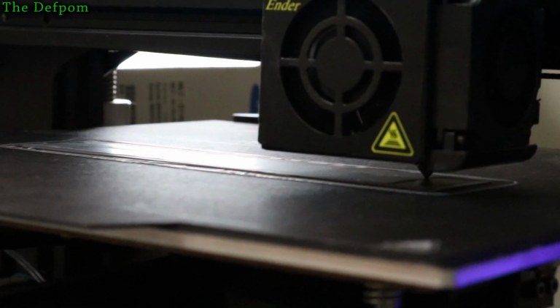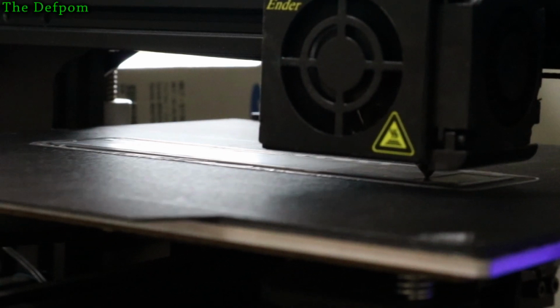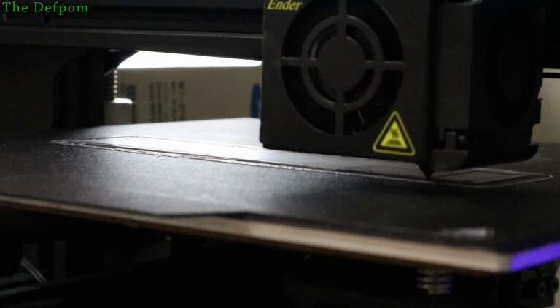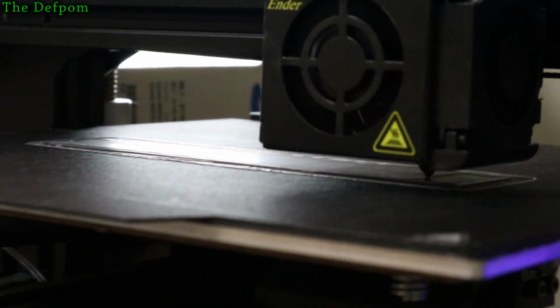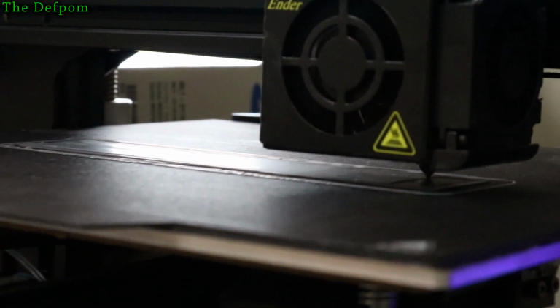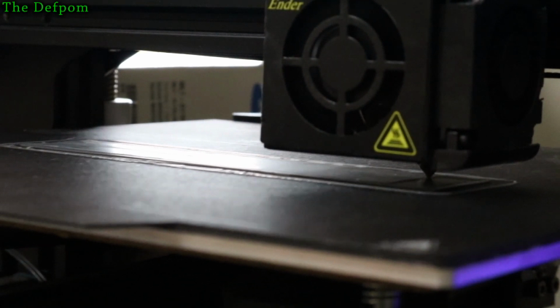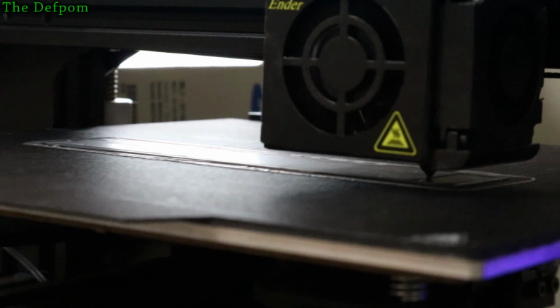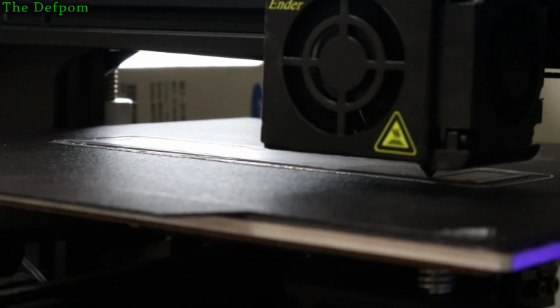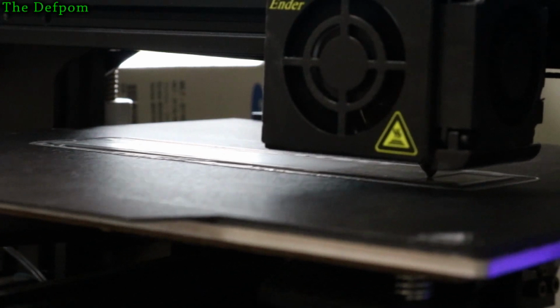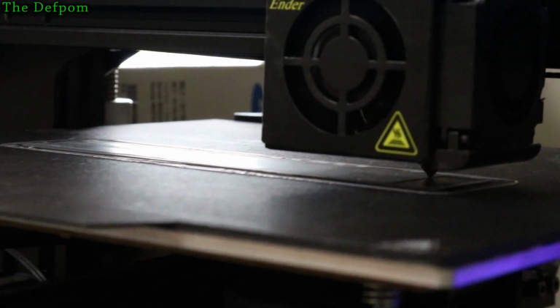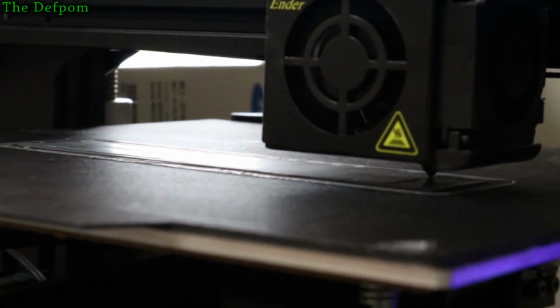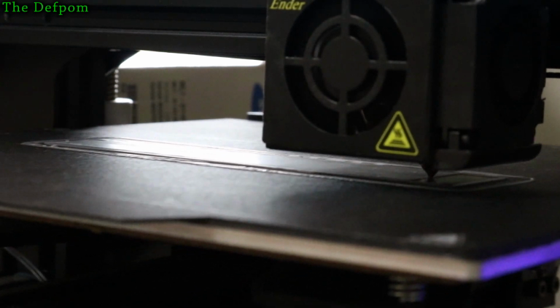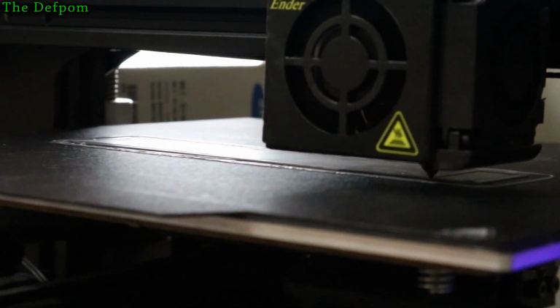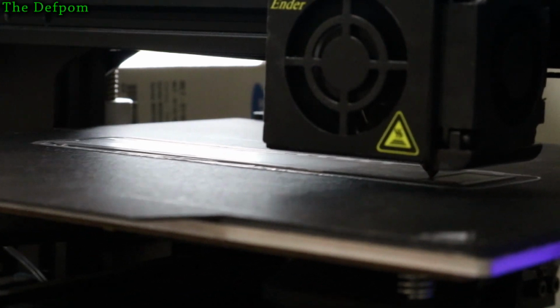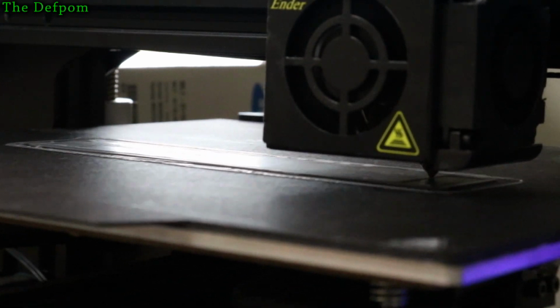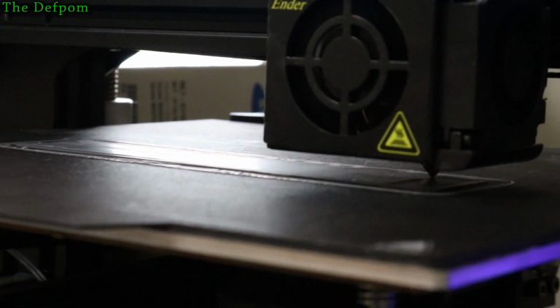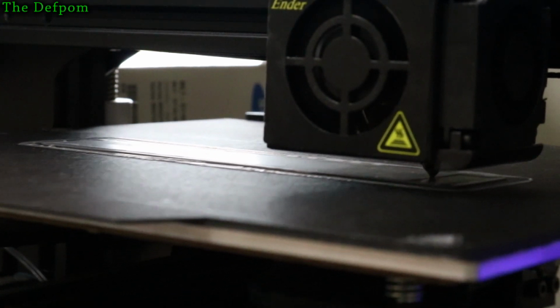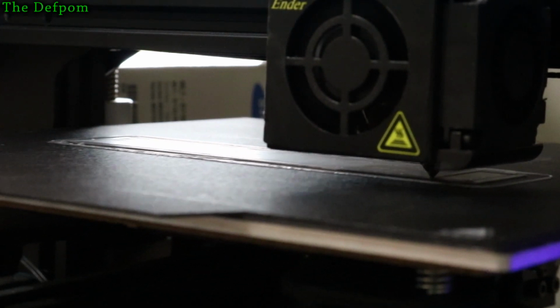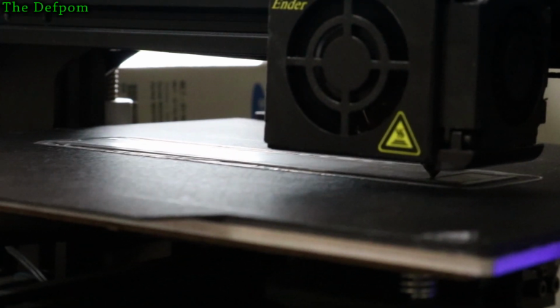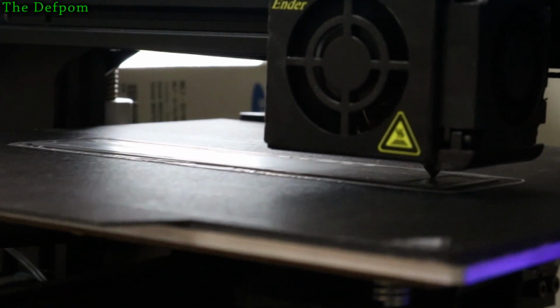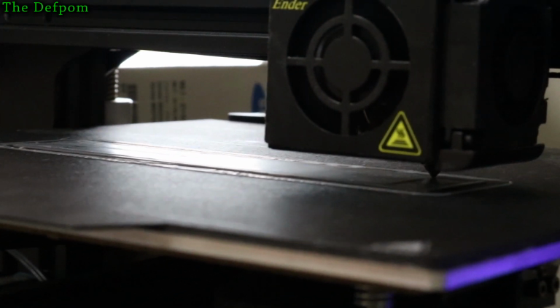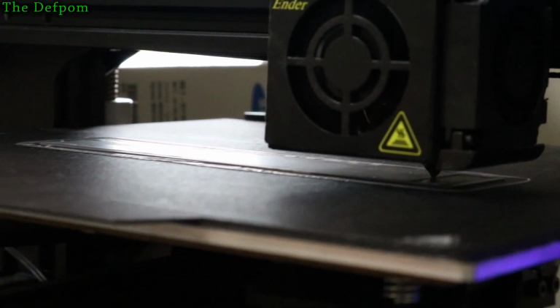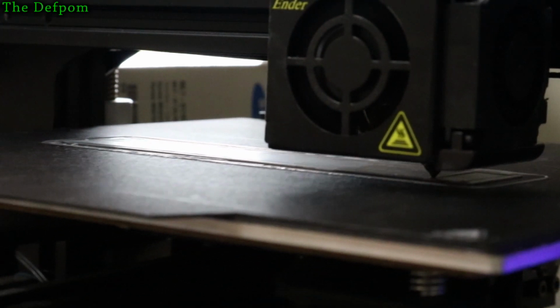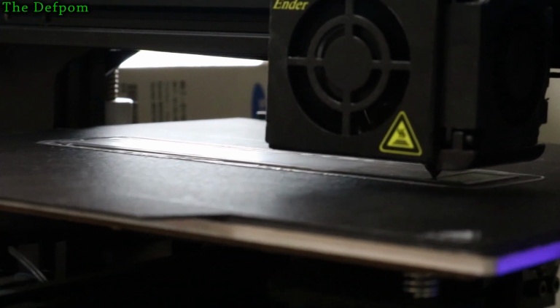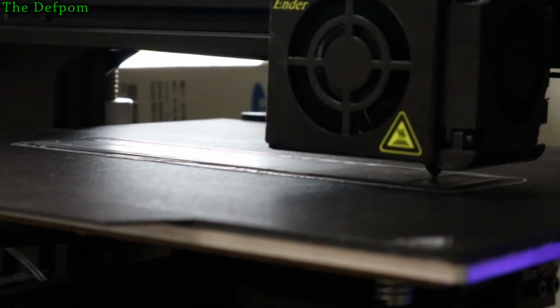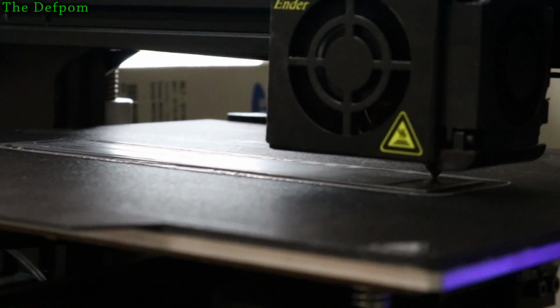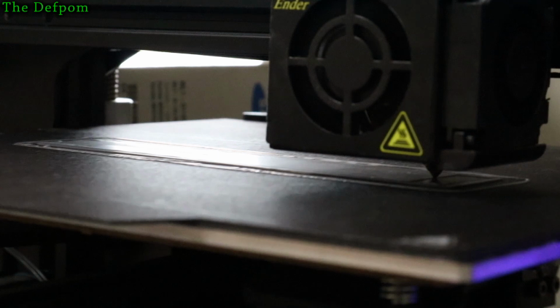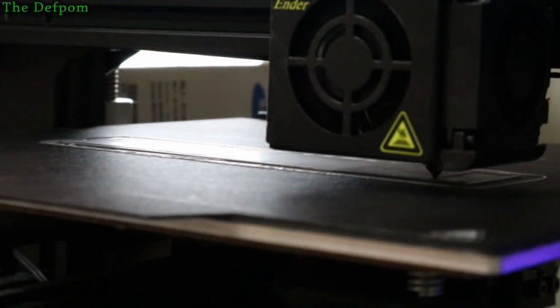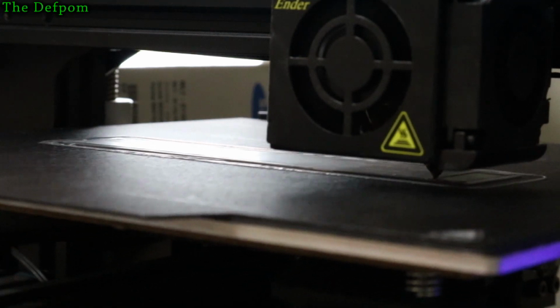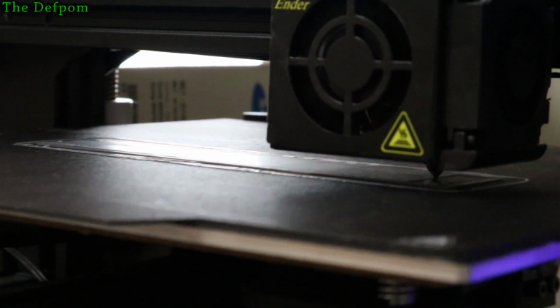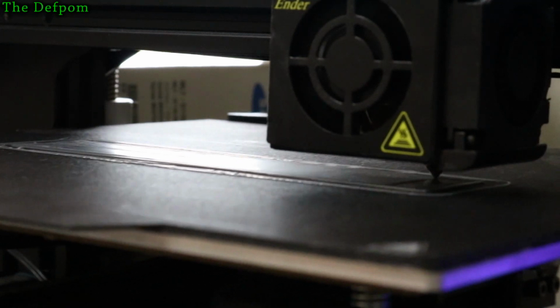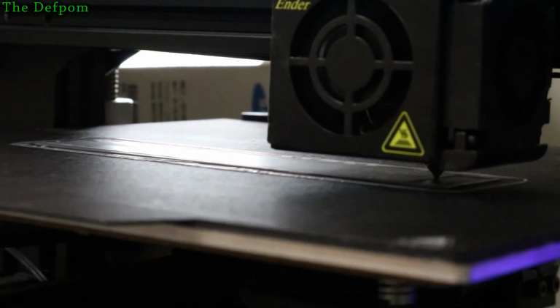I thought I'd just do a little video on this. I've got my 3D printer here going and I'm just tweaking some settings. I thought I'd just do a little one-minute mention on this.